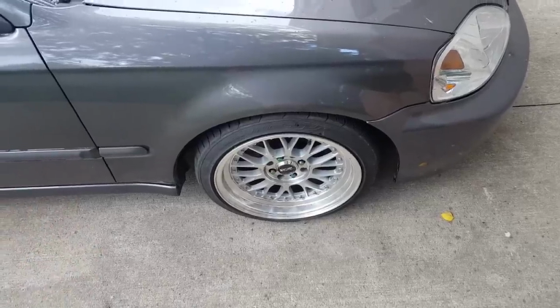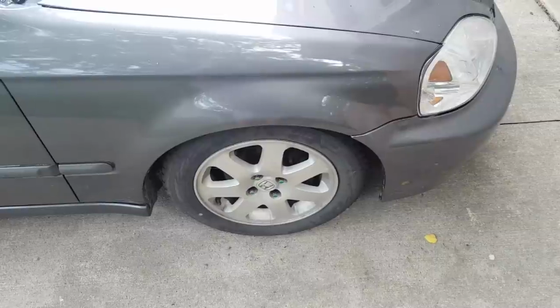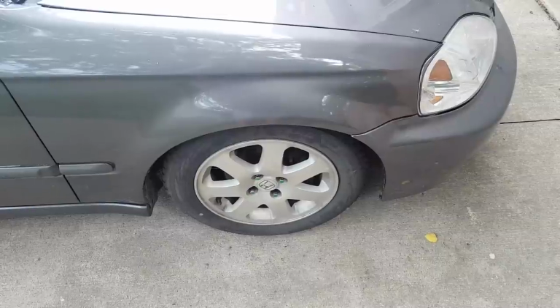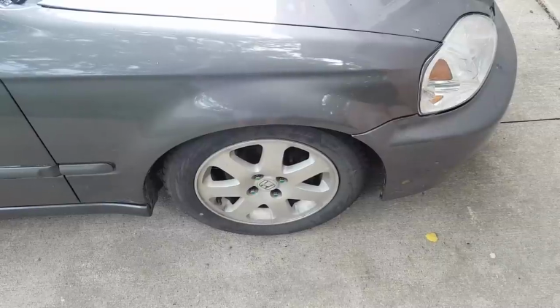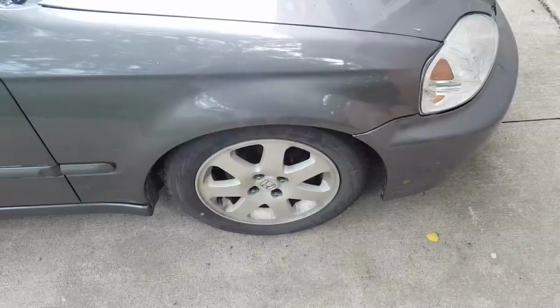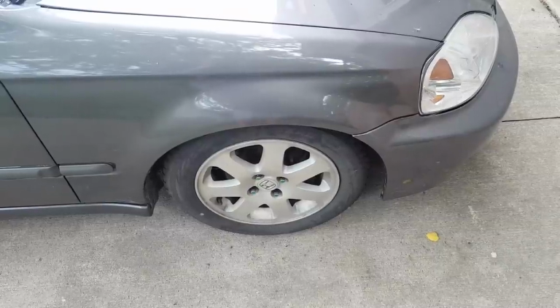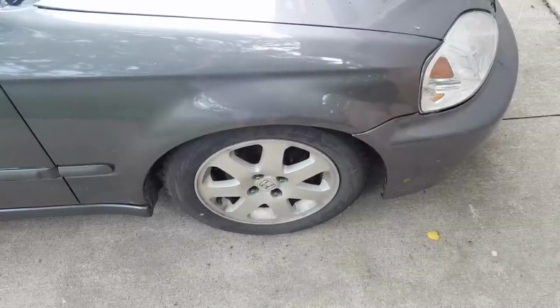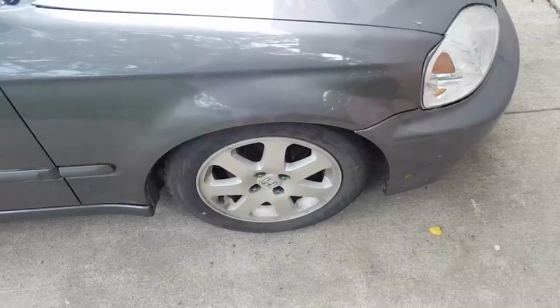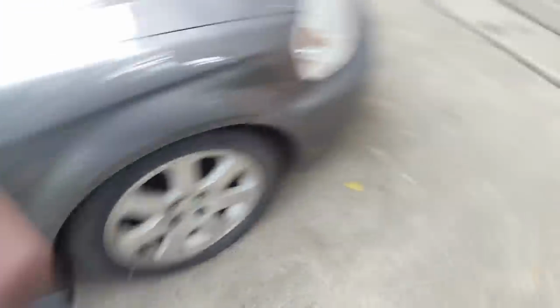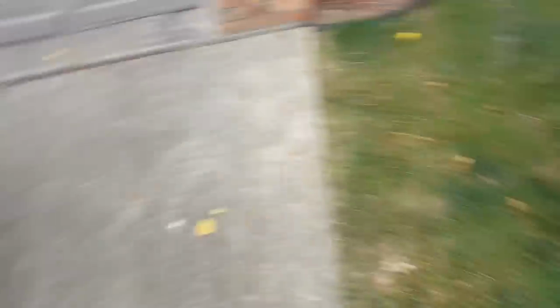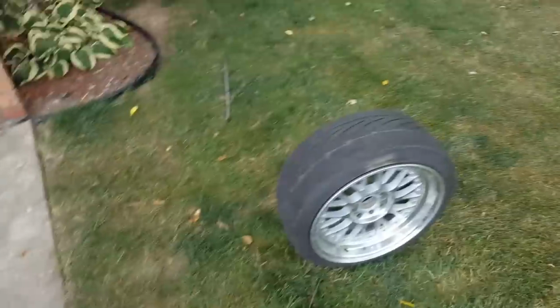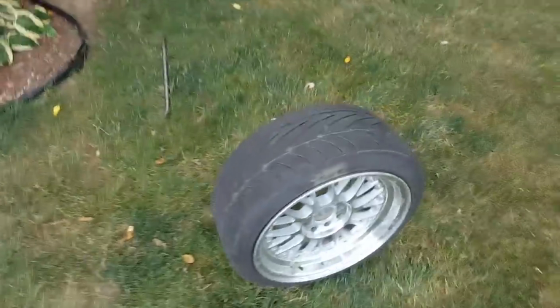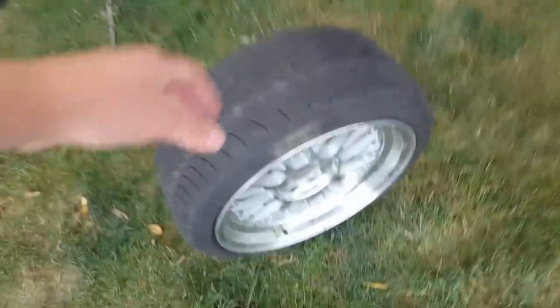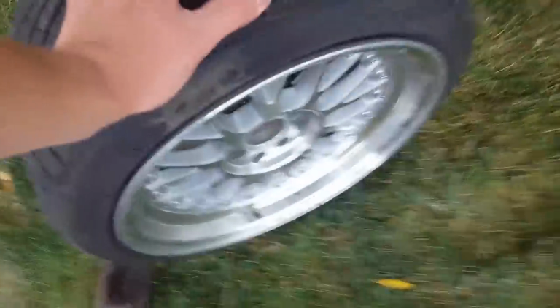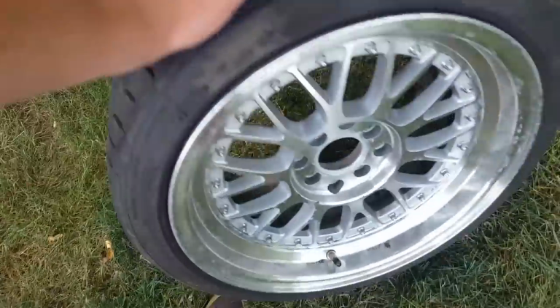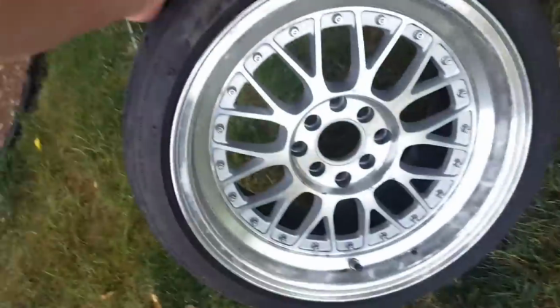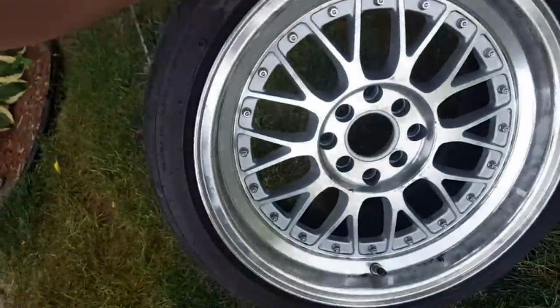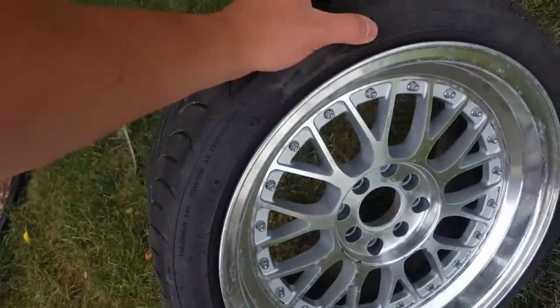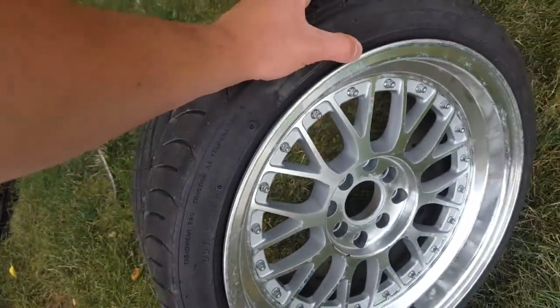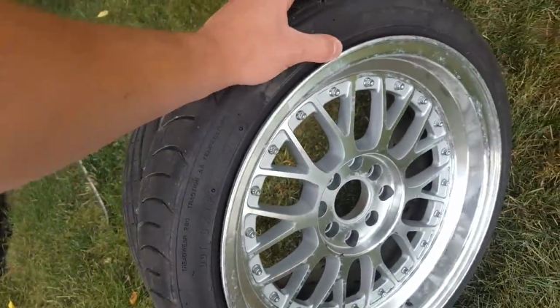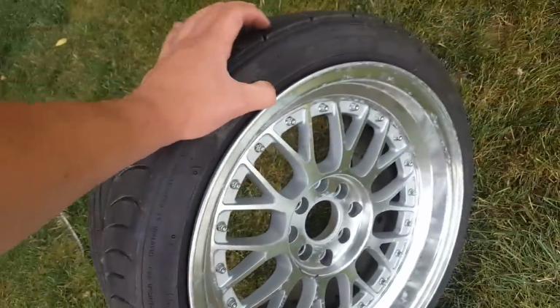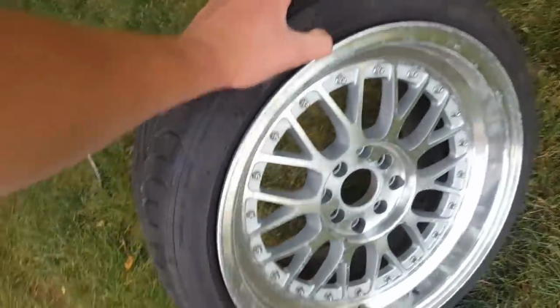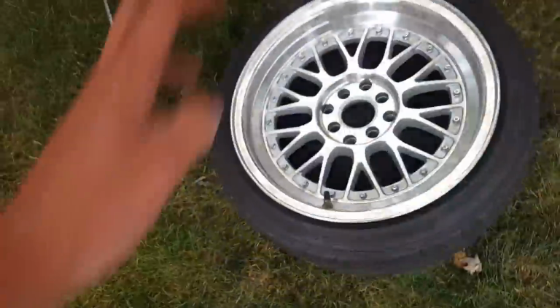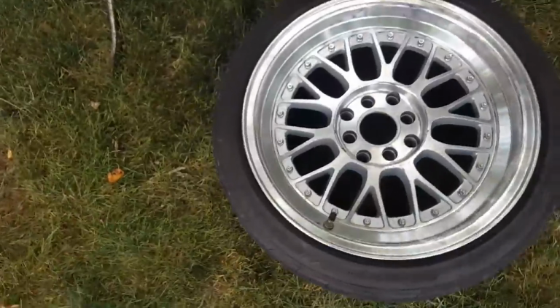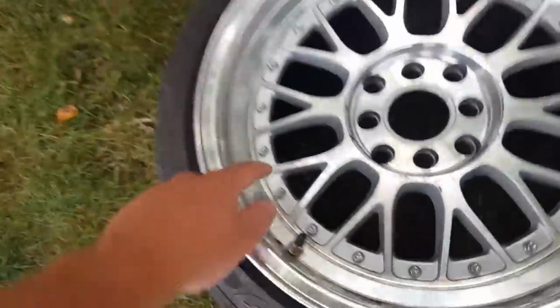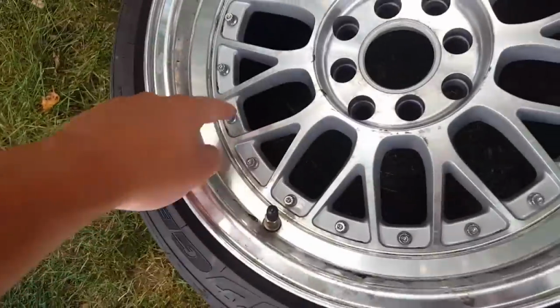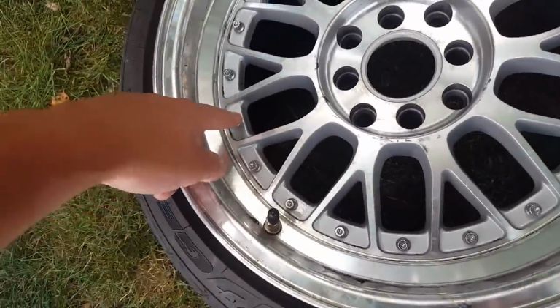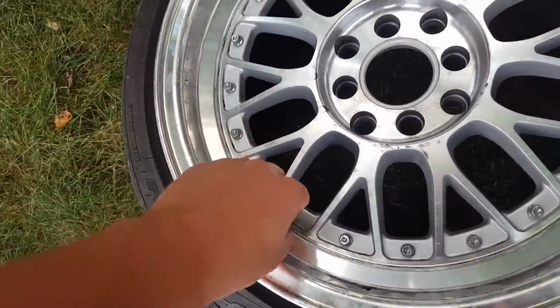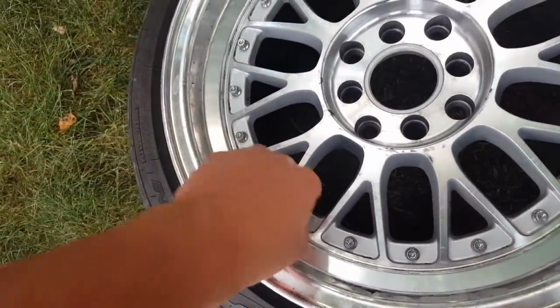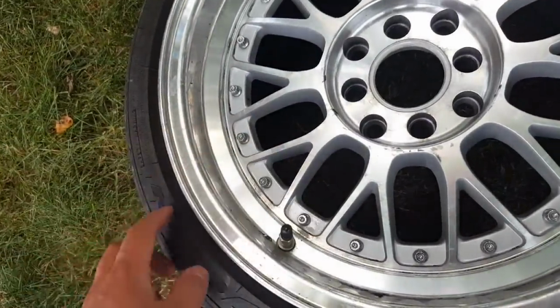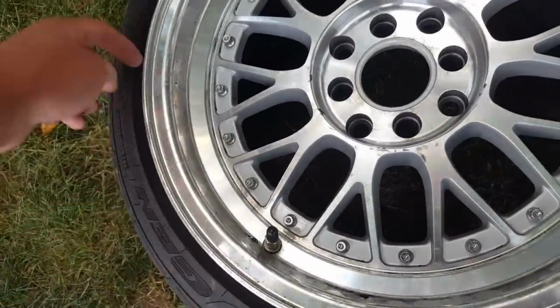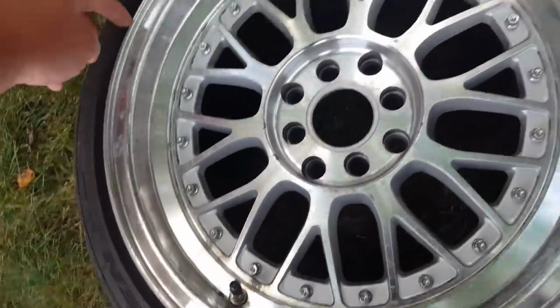There we are. Now I got this wheel right here — I took the center cap out of it. I'm gonna go ahead and start masking some stuff off. I'm gonna mask each one of these bolts, mask this off, and mask the tire off.